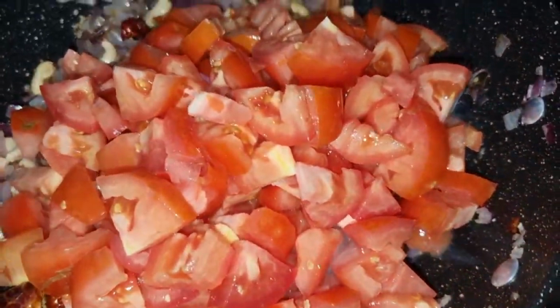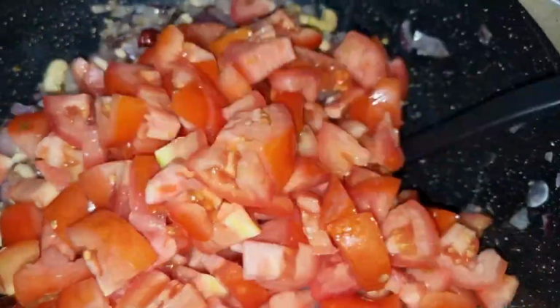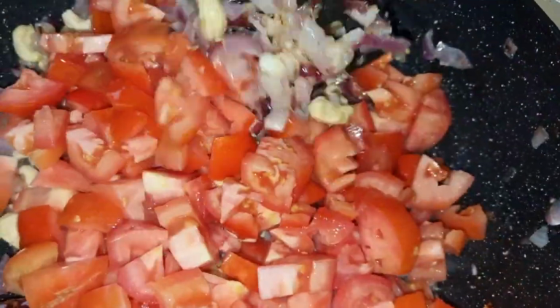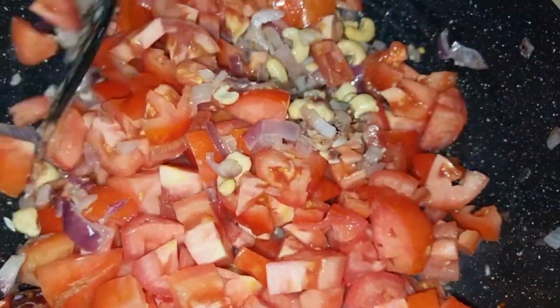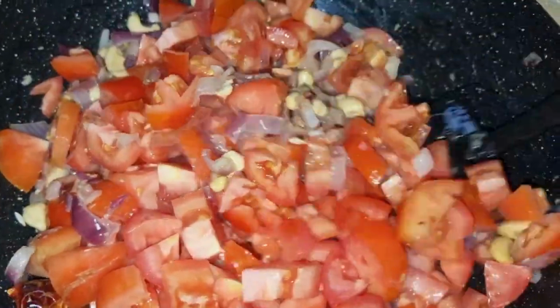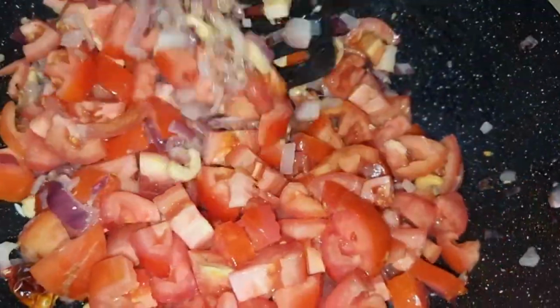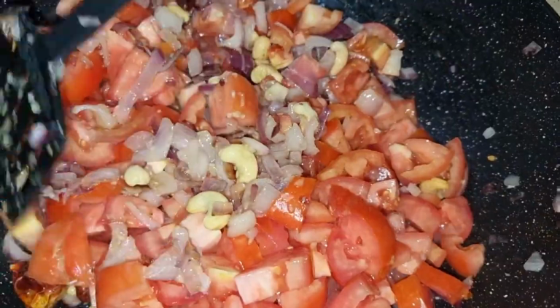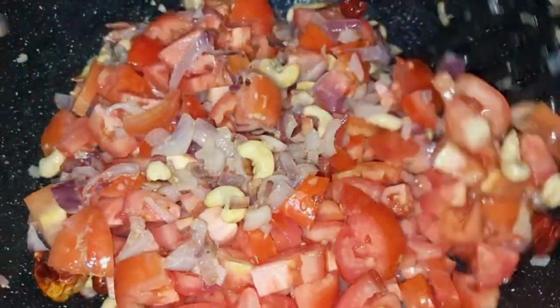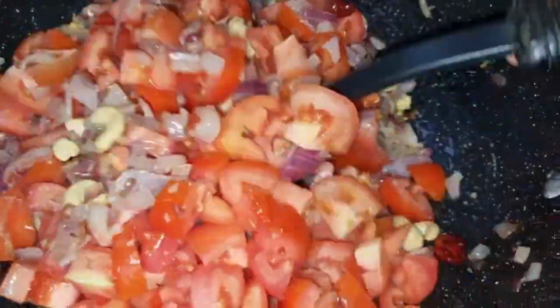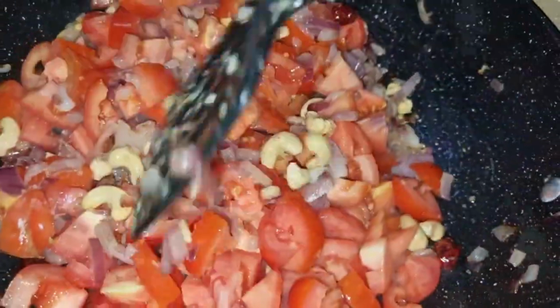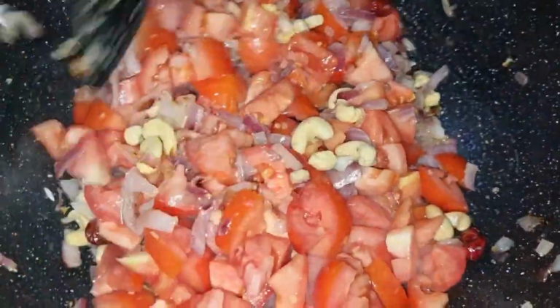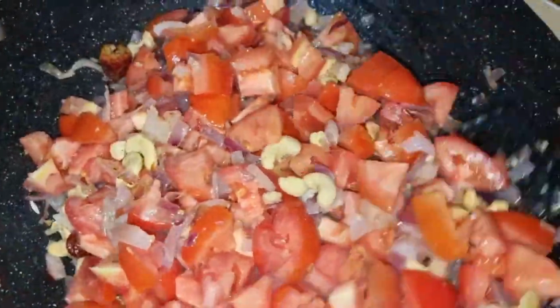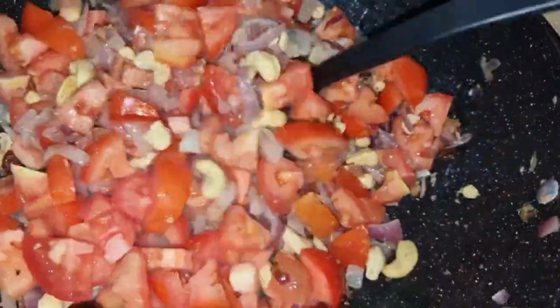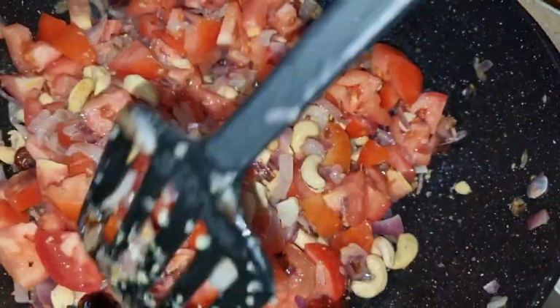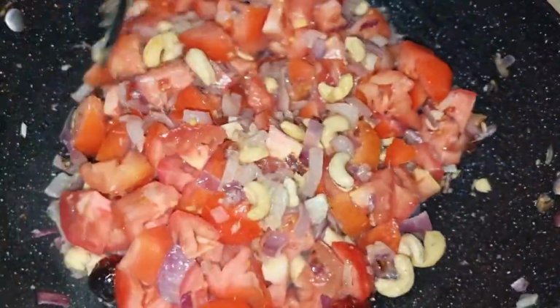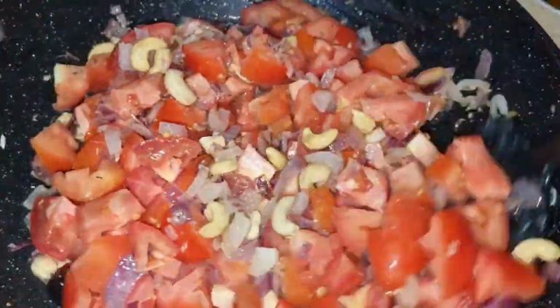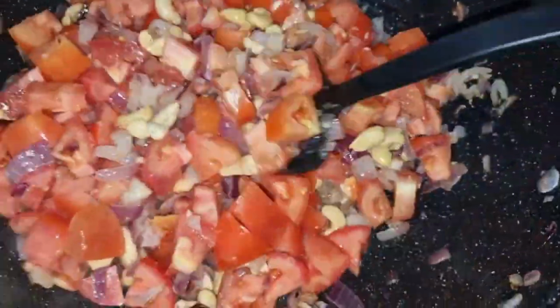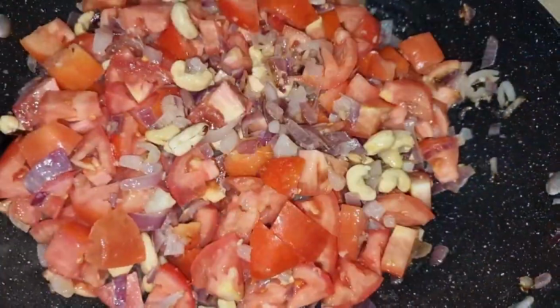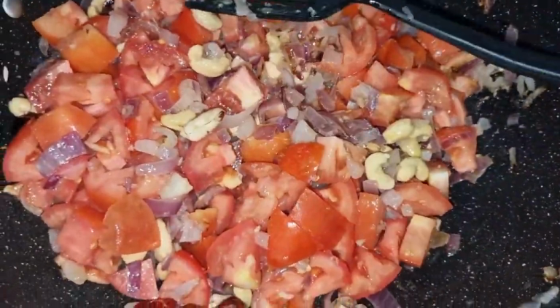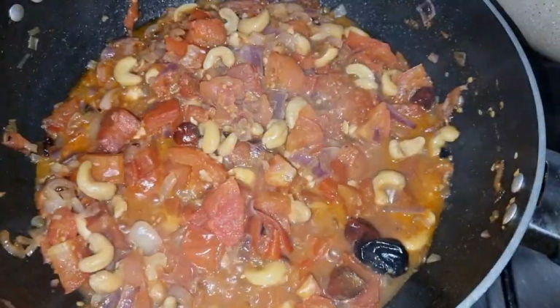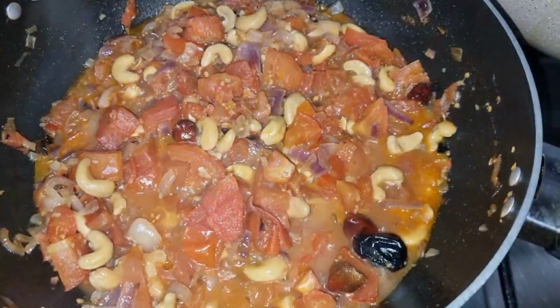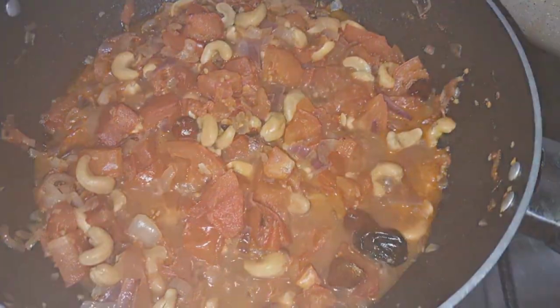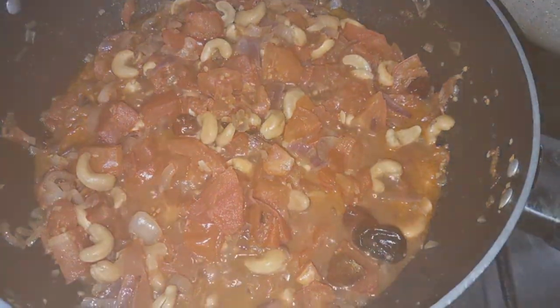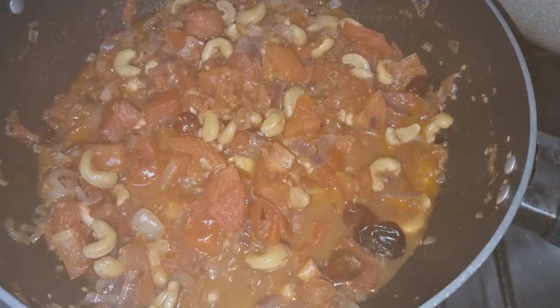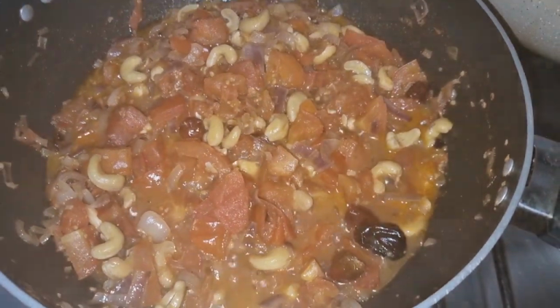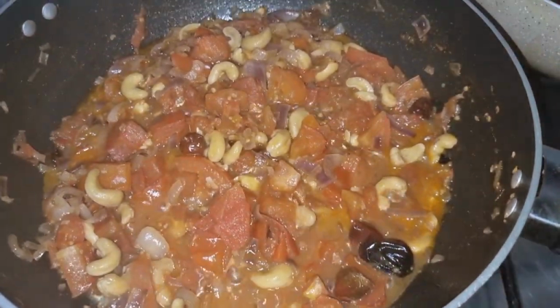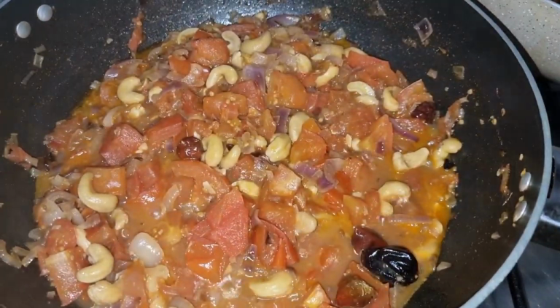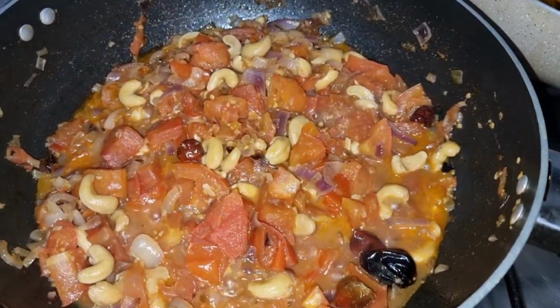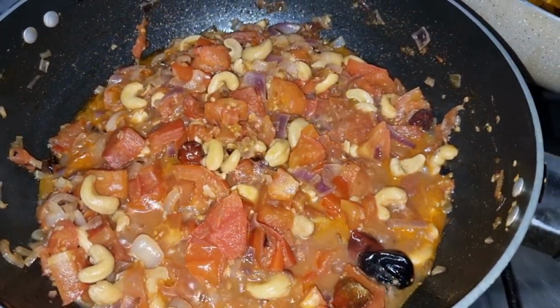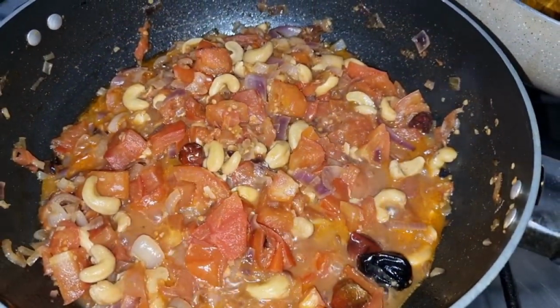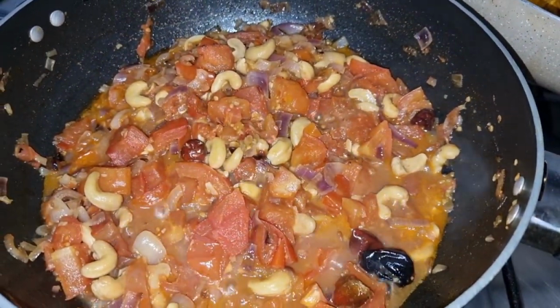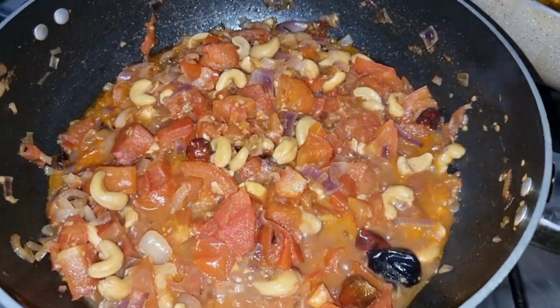I have removed the black cardamom and I have added tomatoes. There are many red tomatoes here. I am going to sauté this. You can see the tomatoes here.